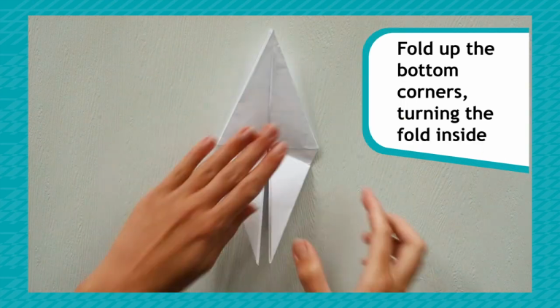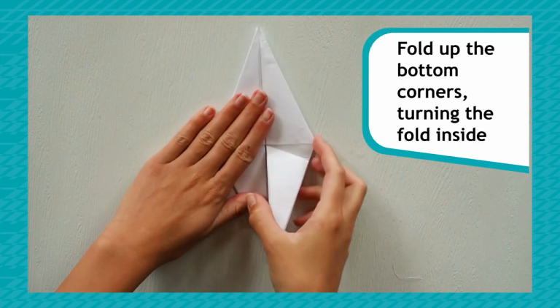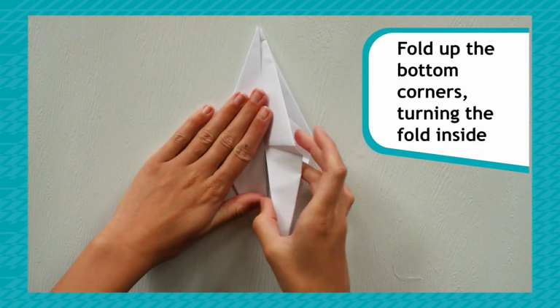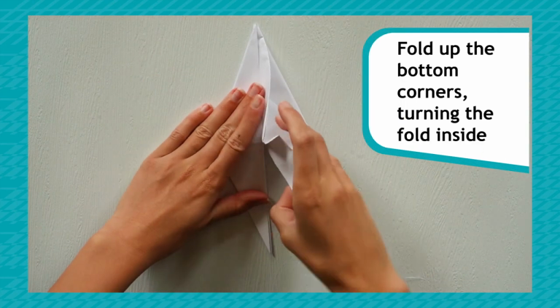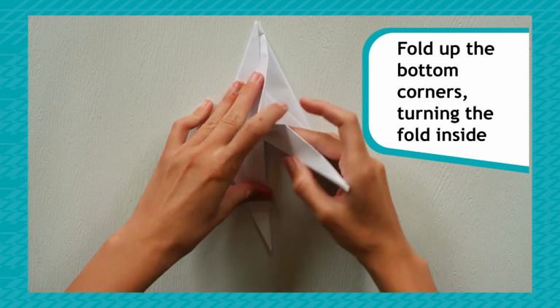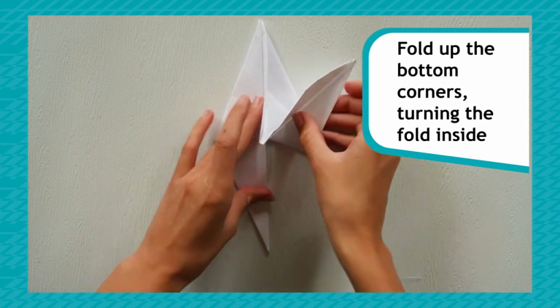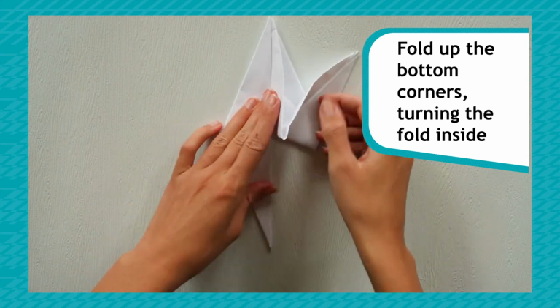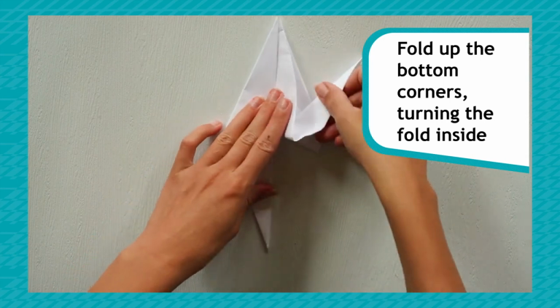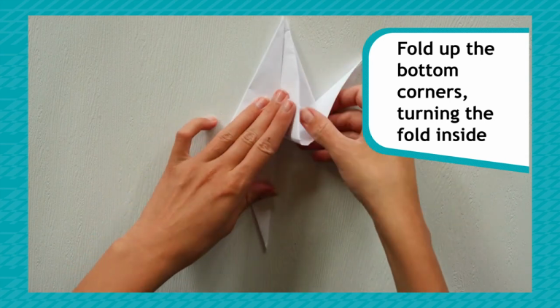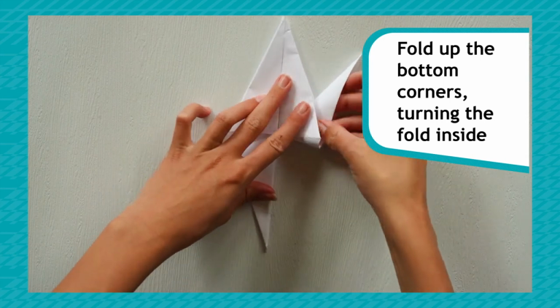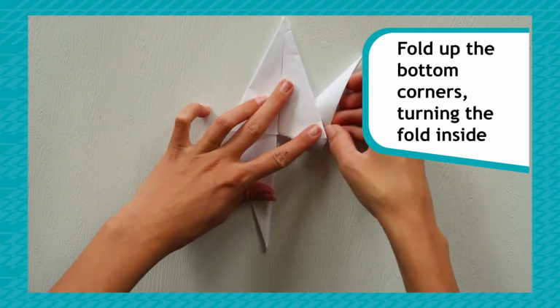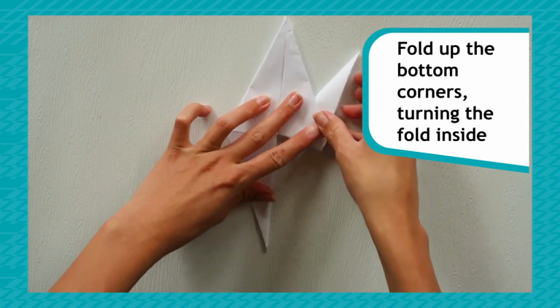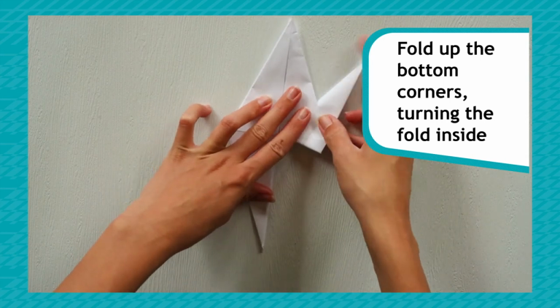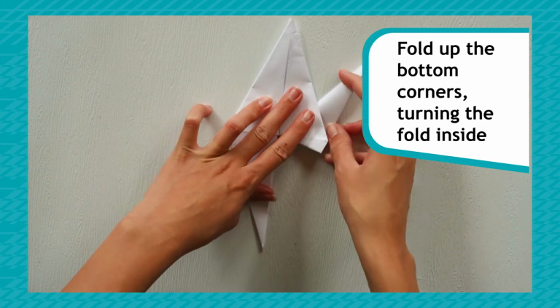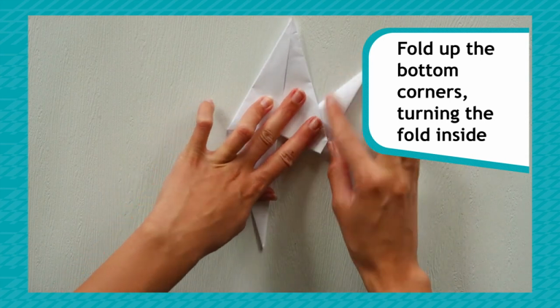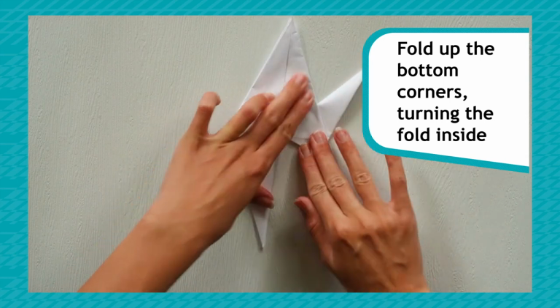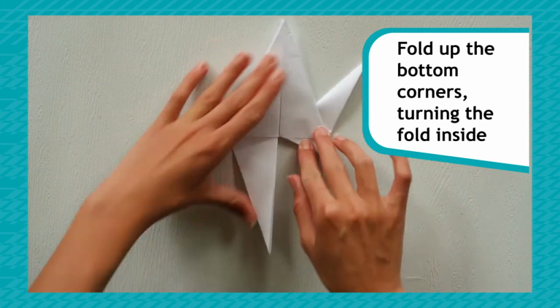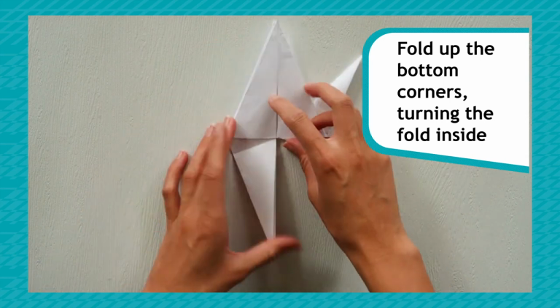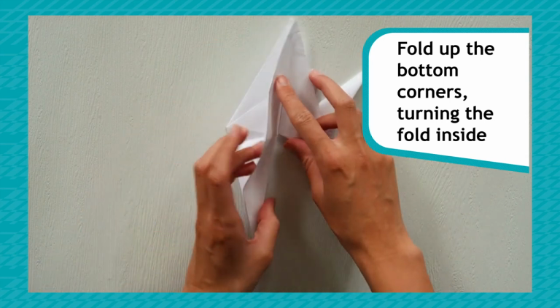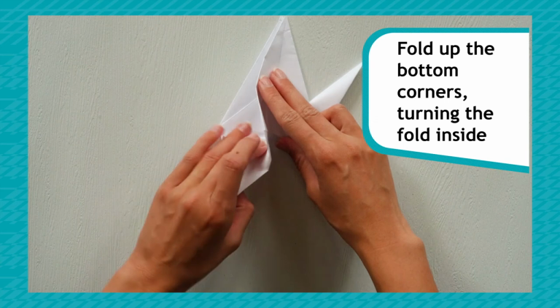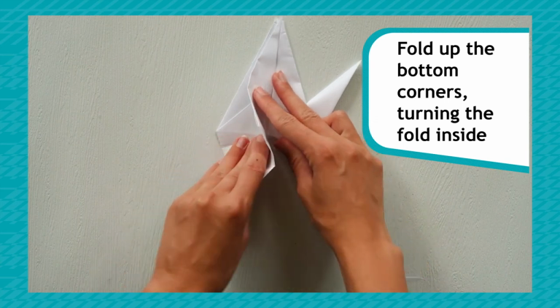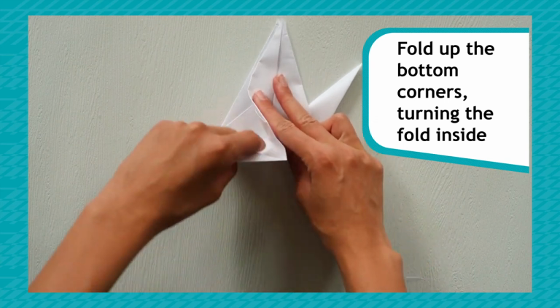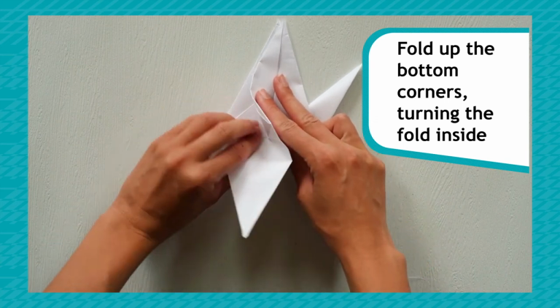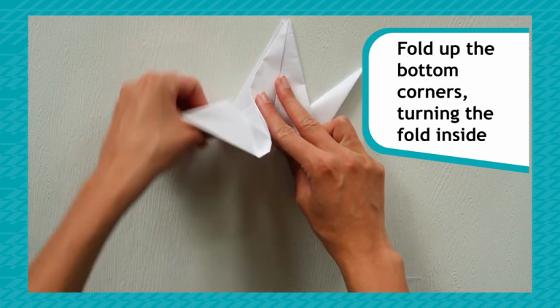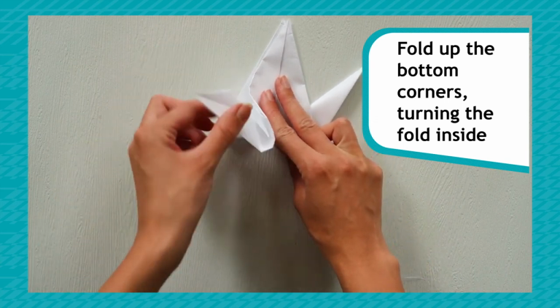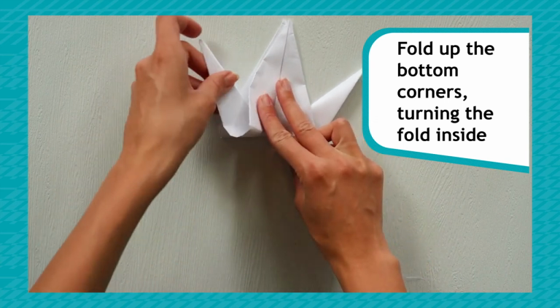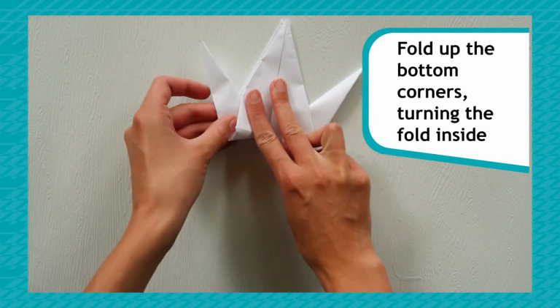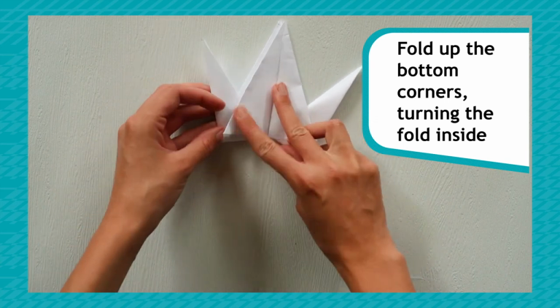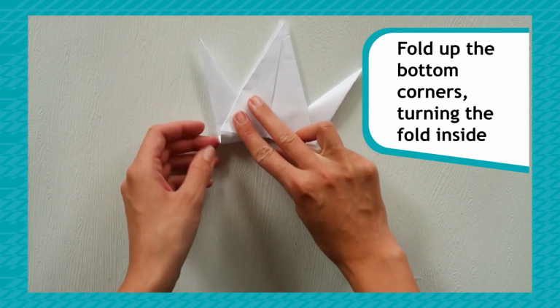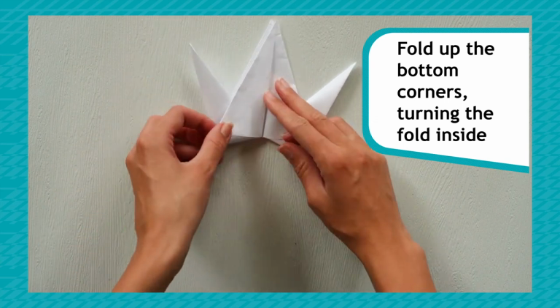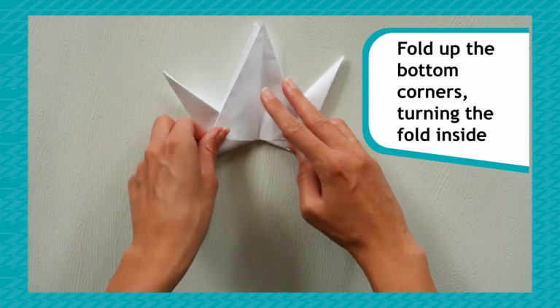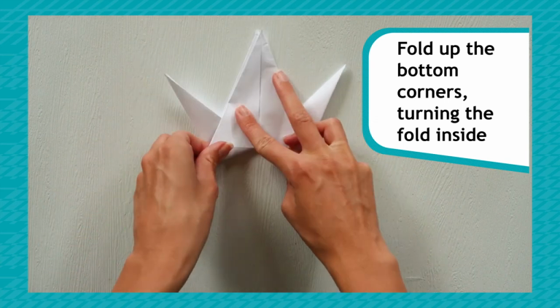Take one of the bottom corners and fold it up. Turn the fold inside by pushing the centre upwards. Do the same with the other bottom point.